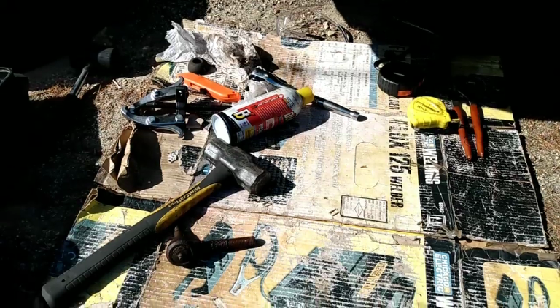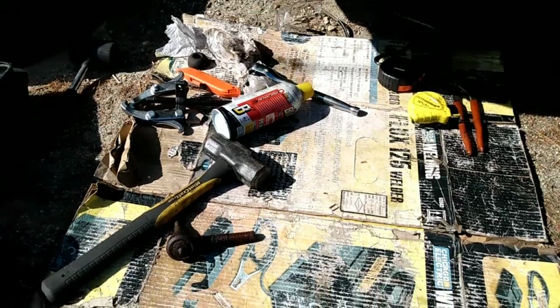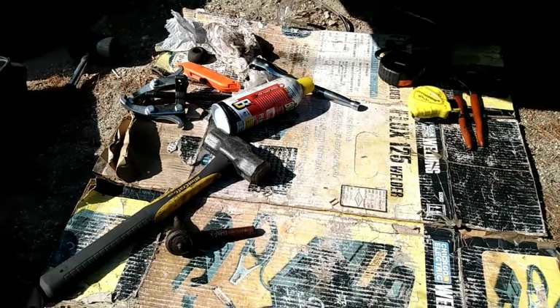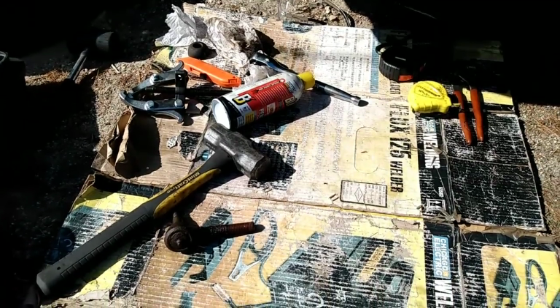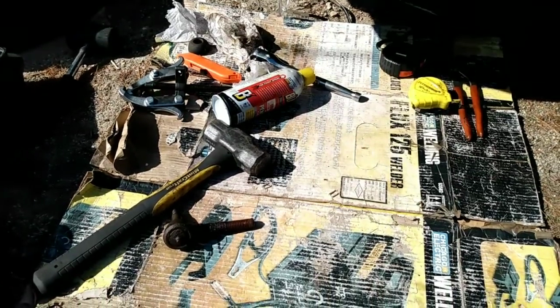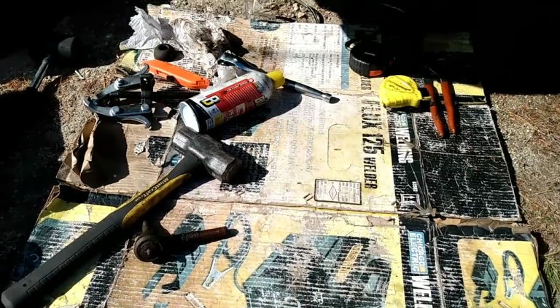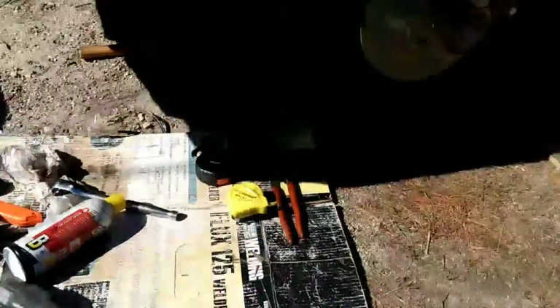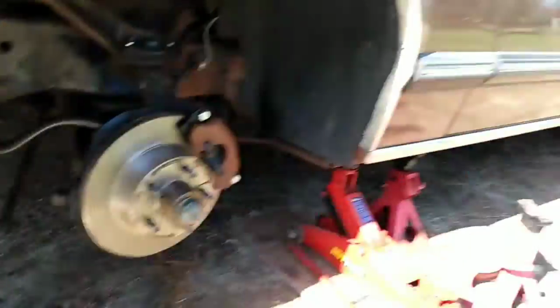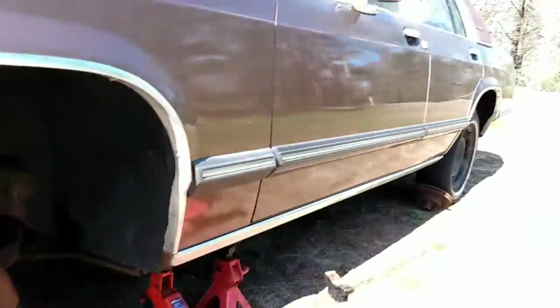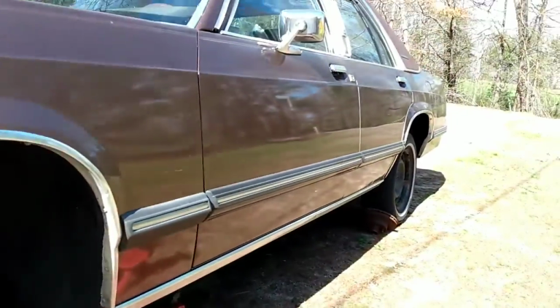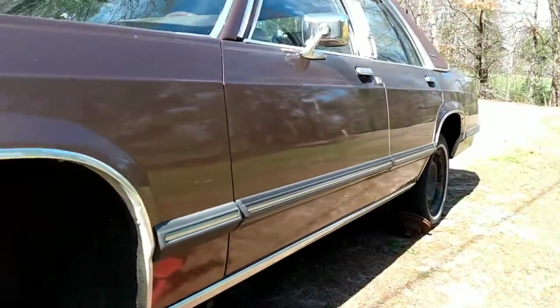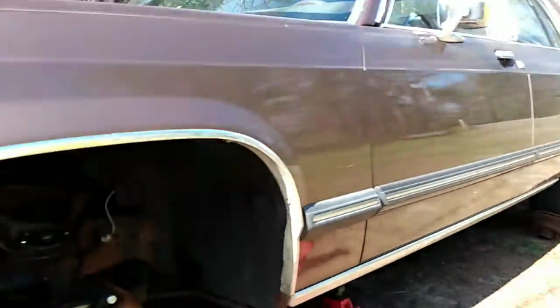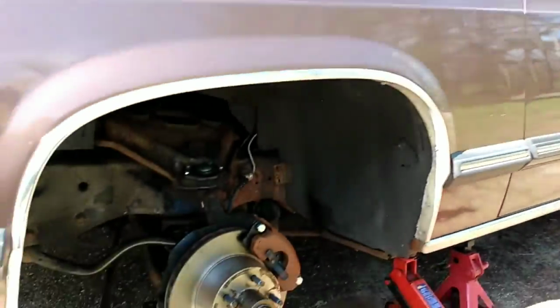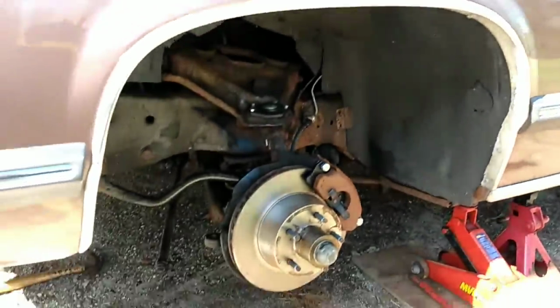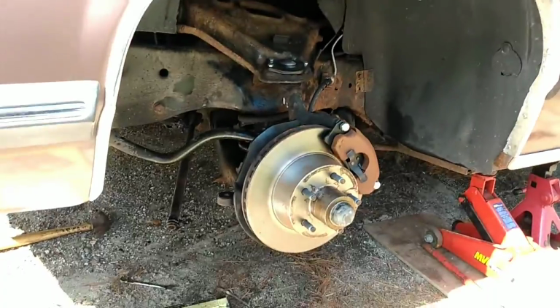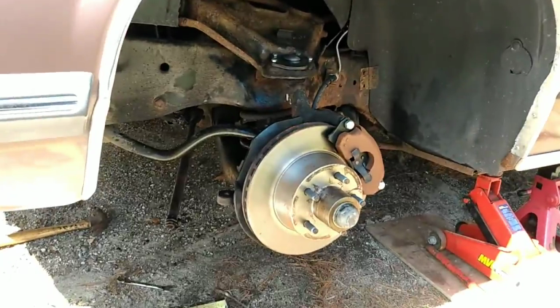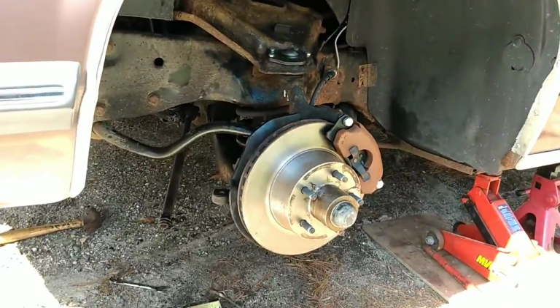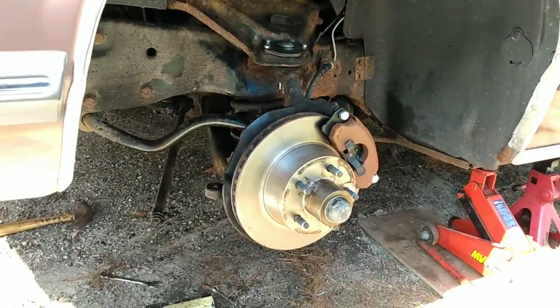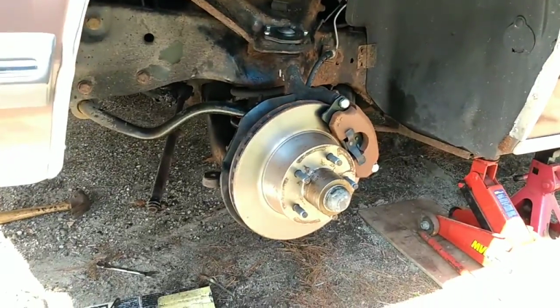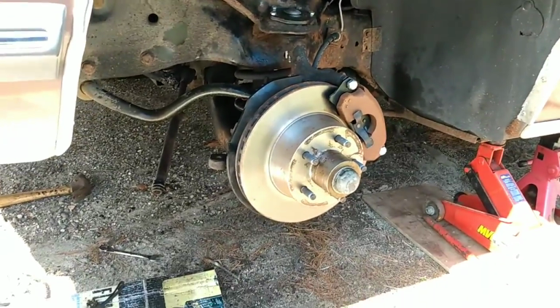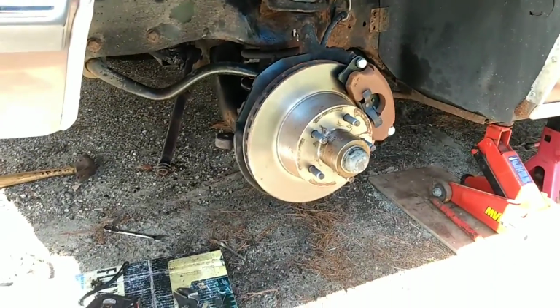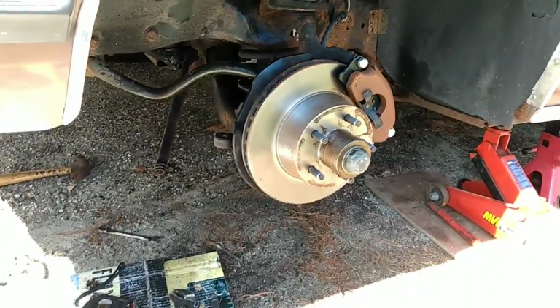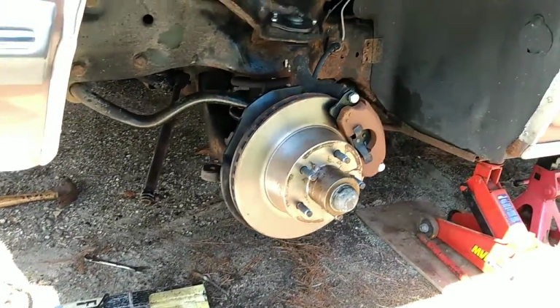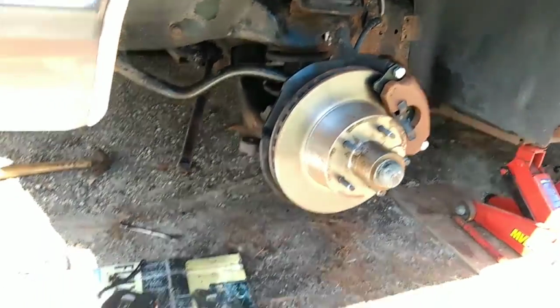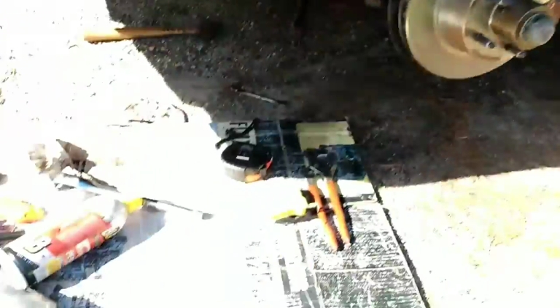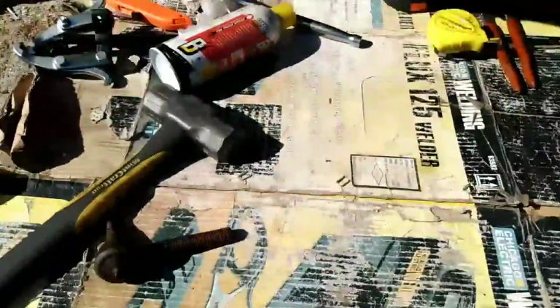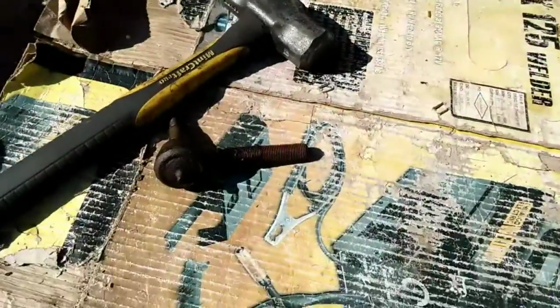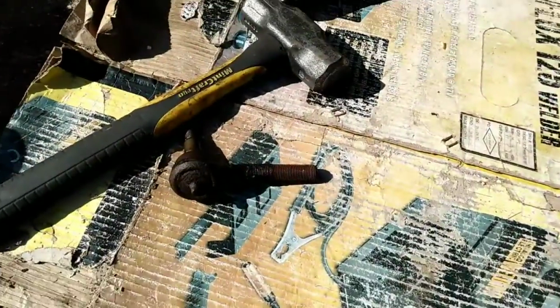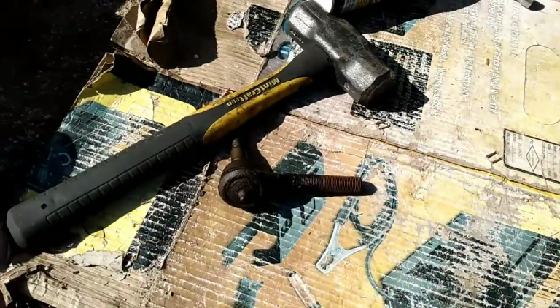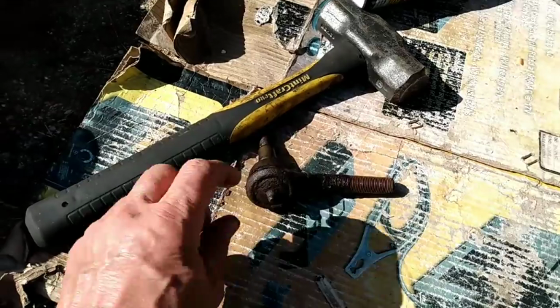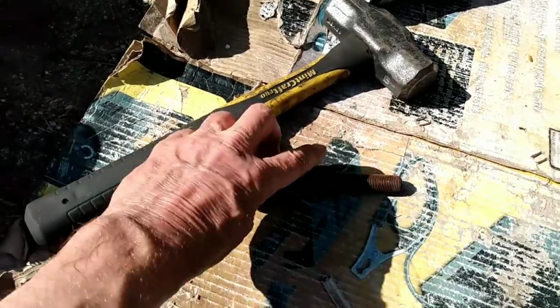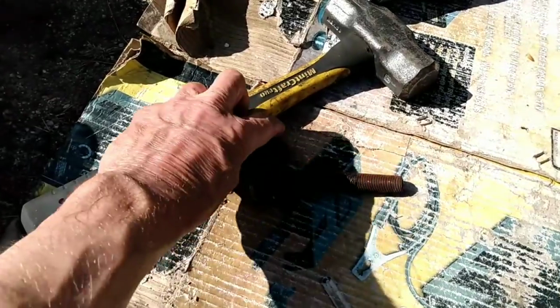Alright, tie rod end replacement time on the '89 Mercury Grand Marquis. We've already done all the brakes and everything. We're also going to do sway bar end links, and we had to do the tie rod ends because...